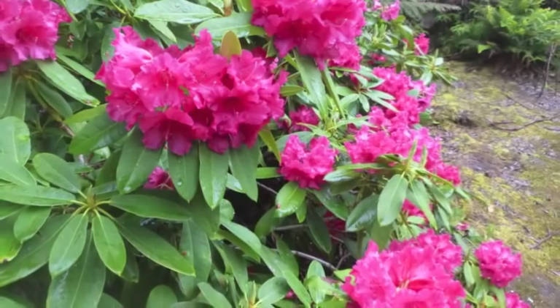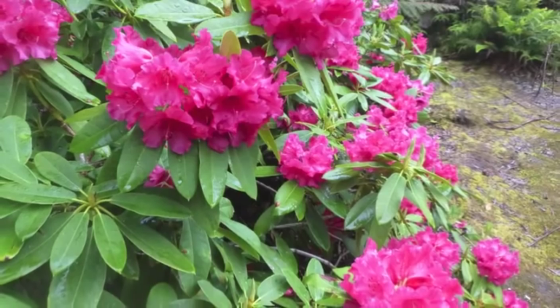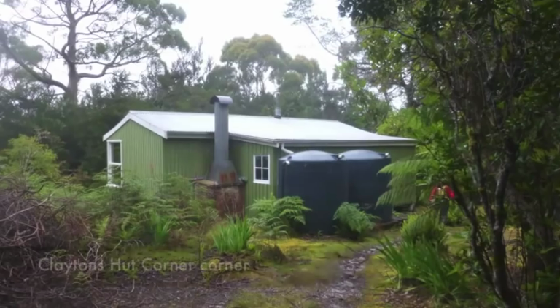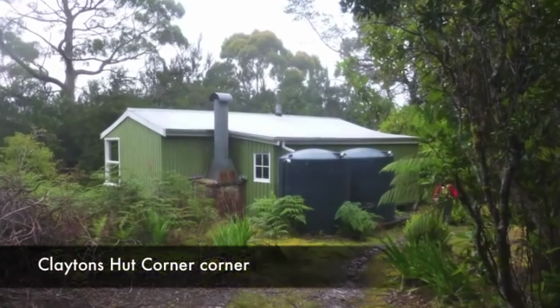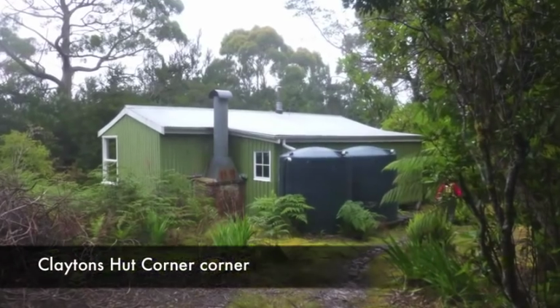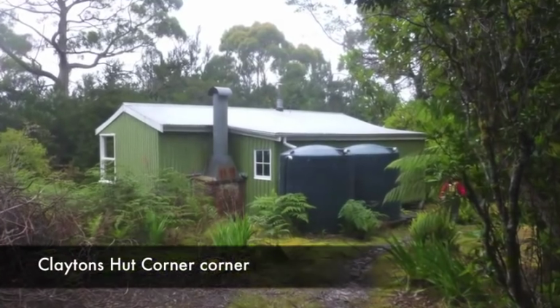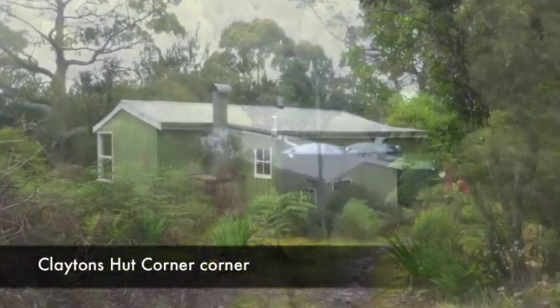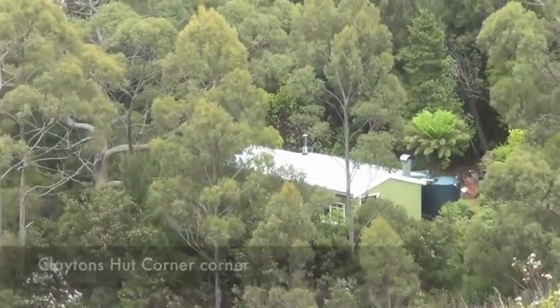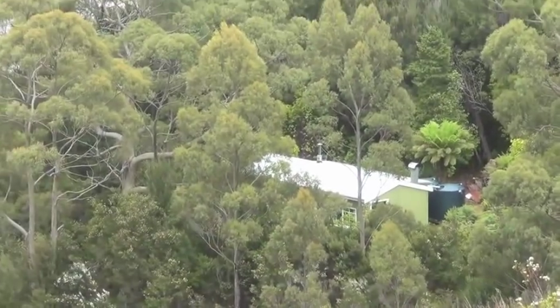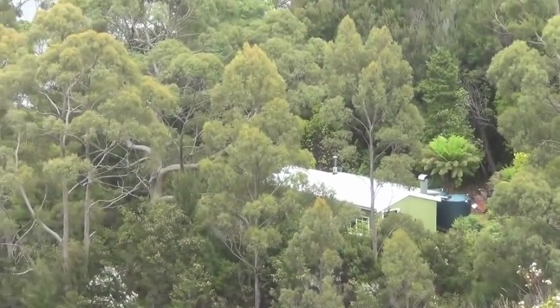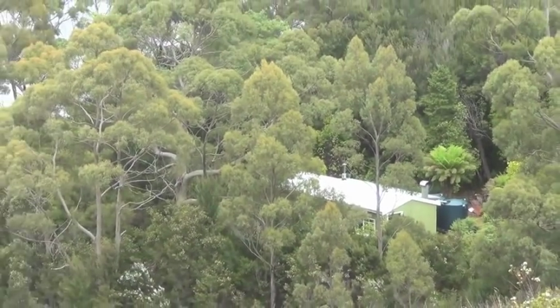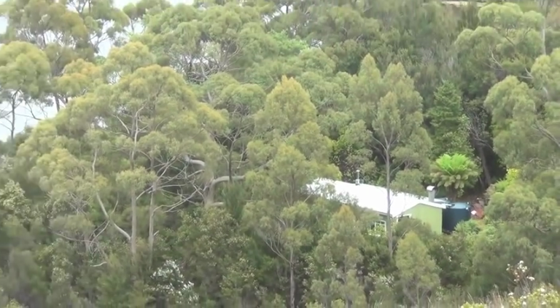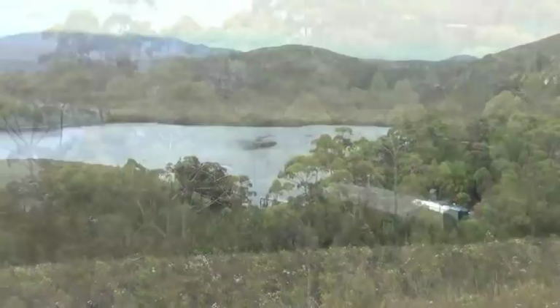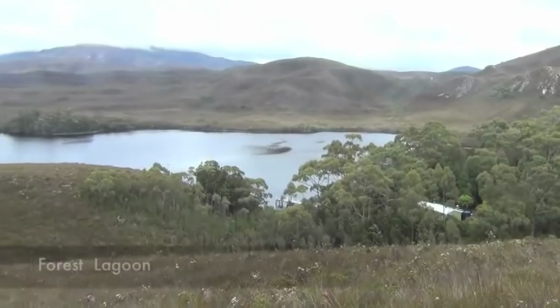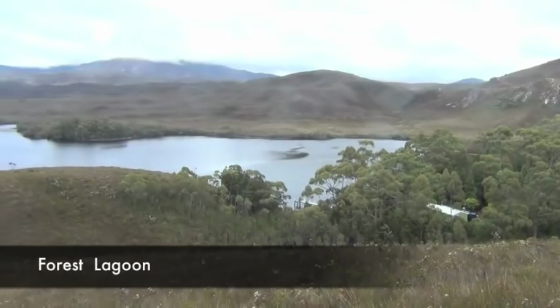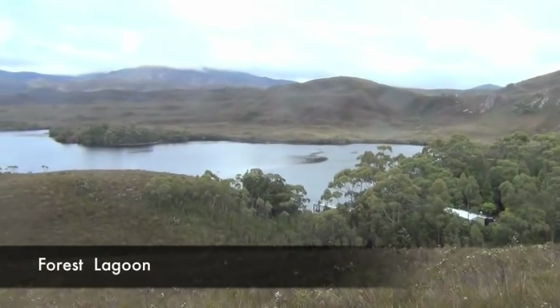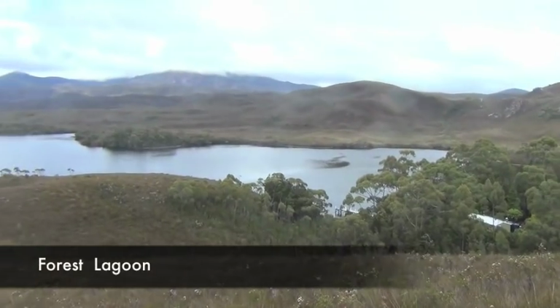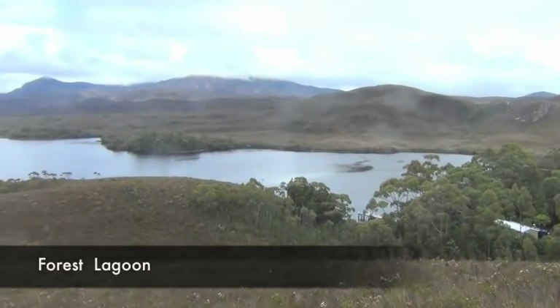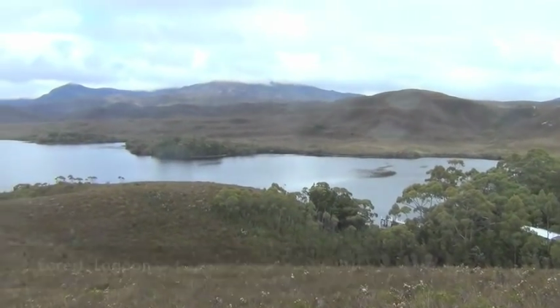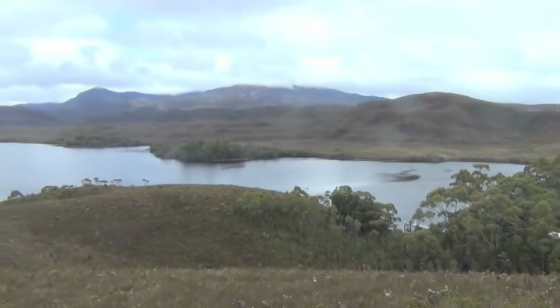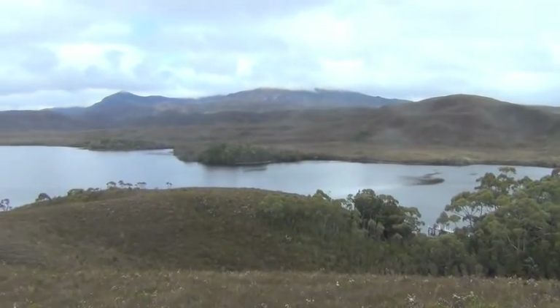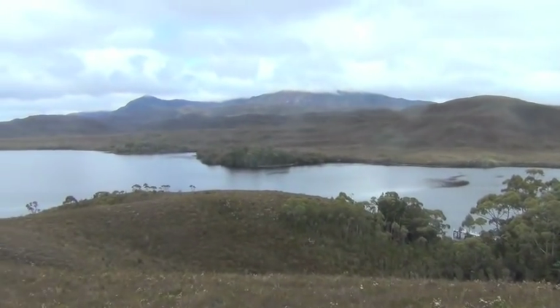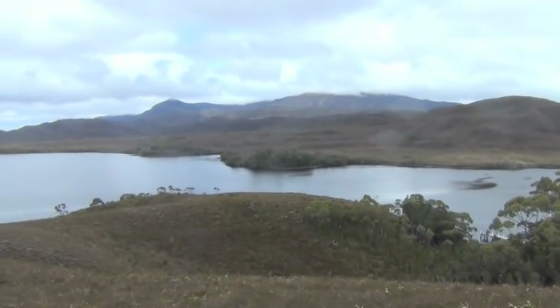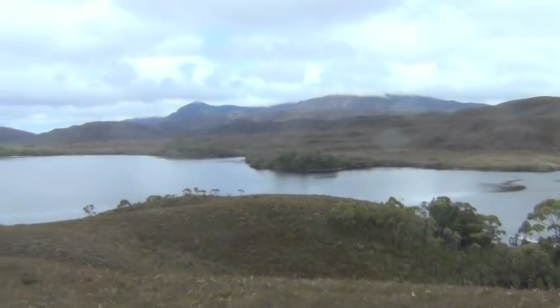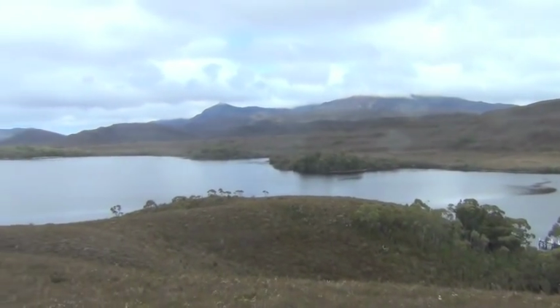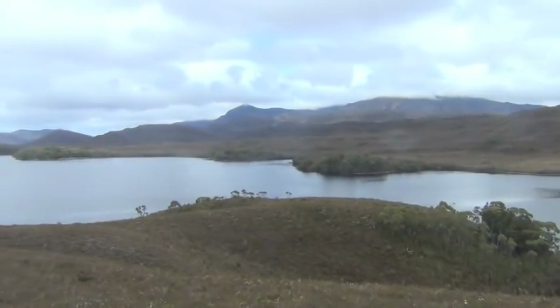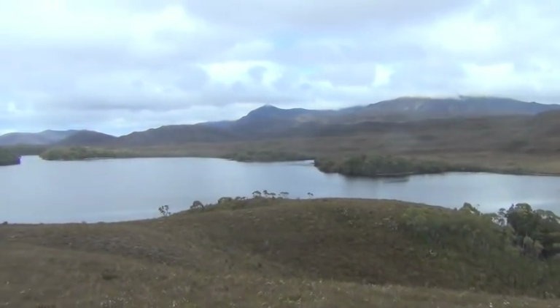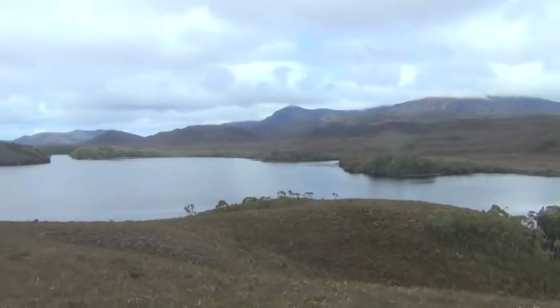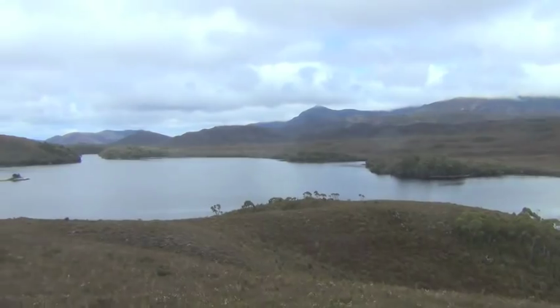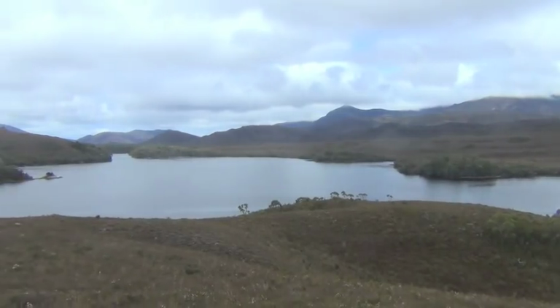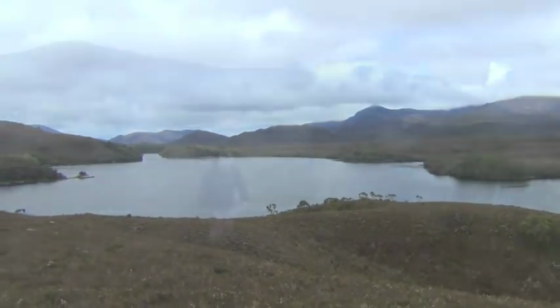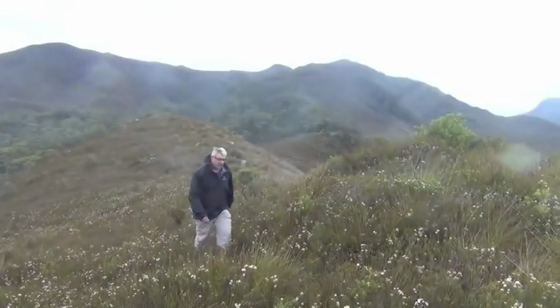We spent two days acclimatising at Clayton's Corner, a warm and comfortable former homestead and a trail head to Mount Beating, which offers amazing vistas of Tasmania's World Heritage Area.